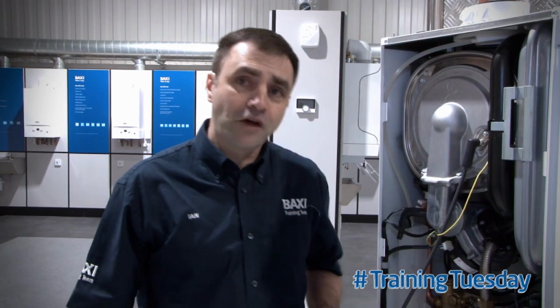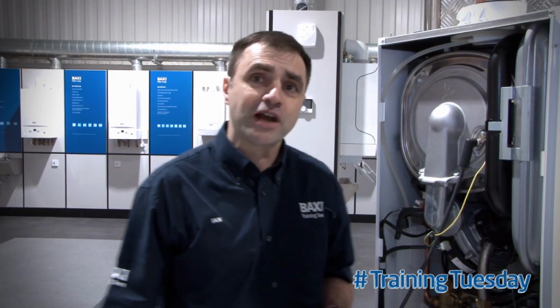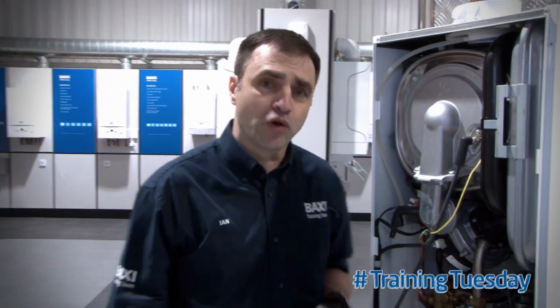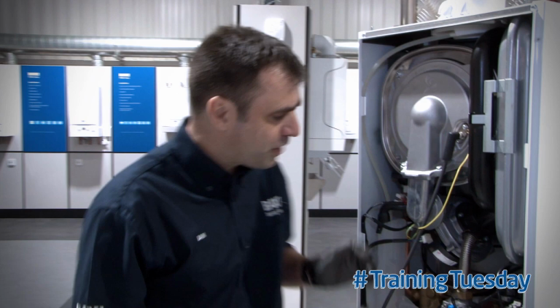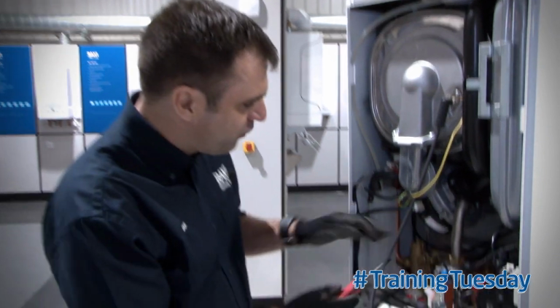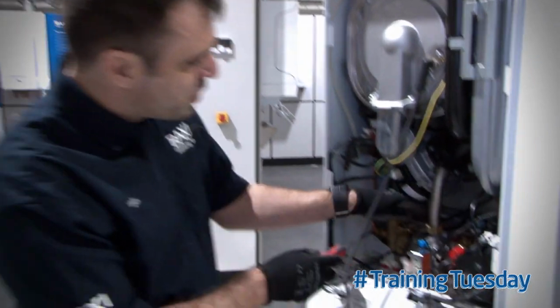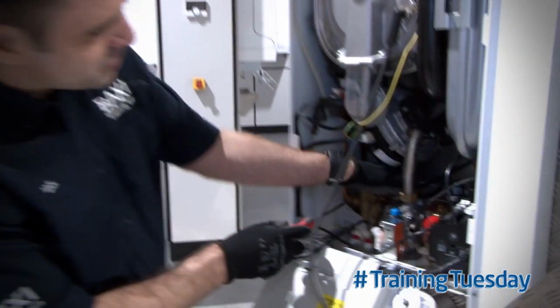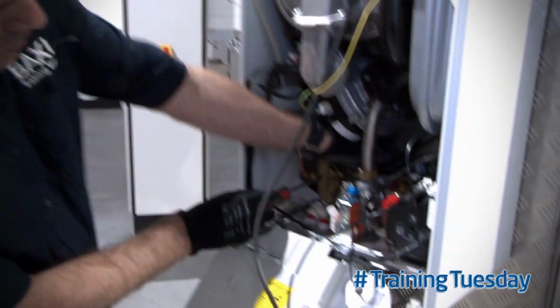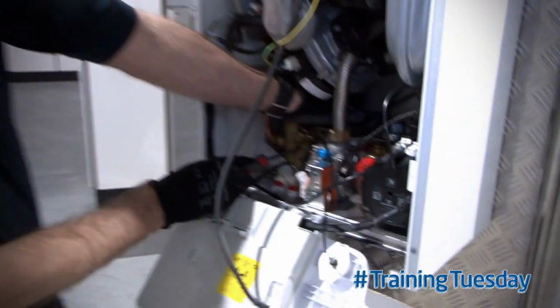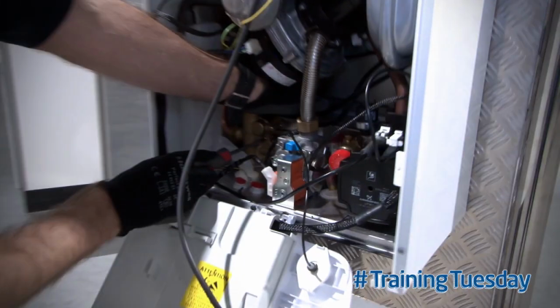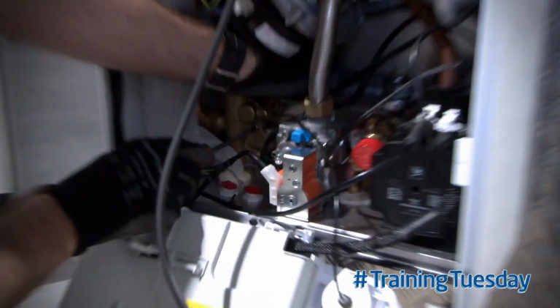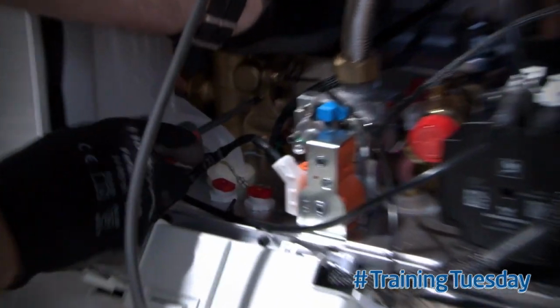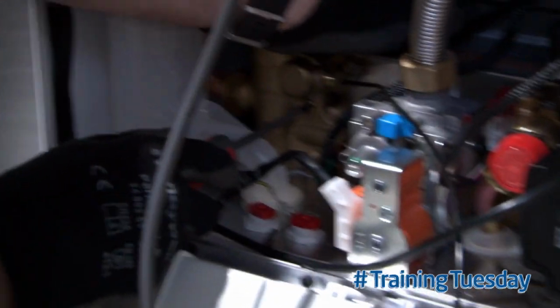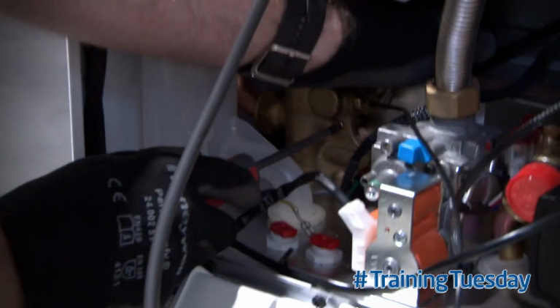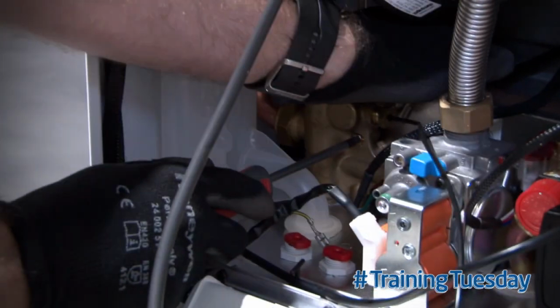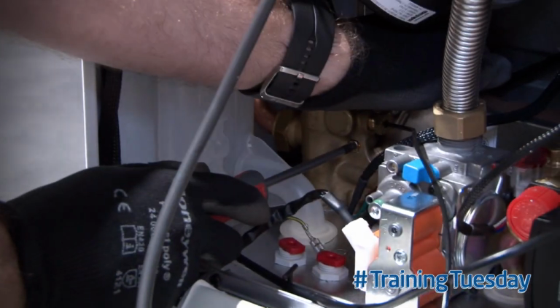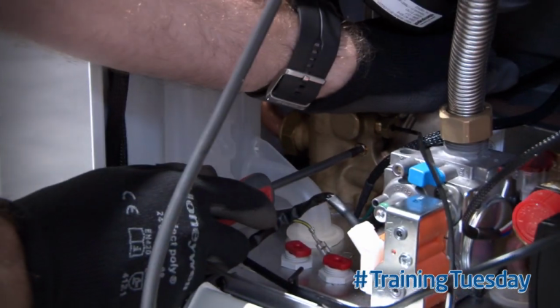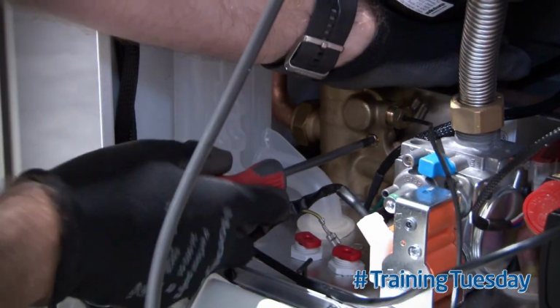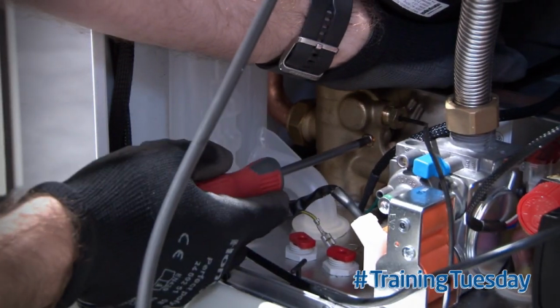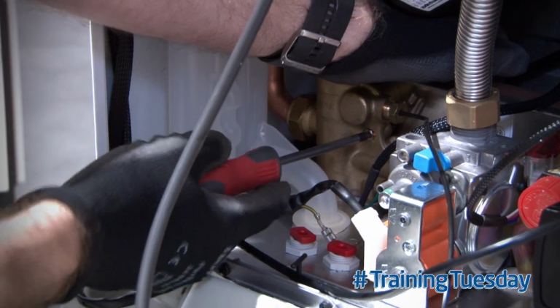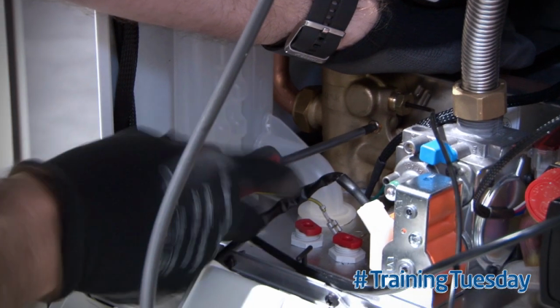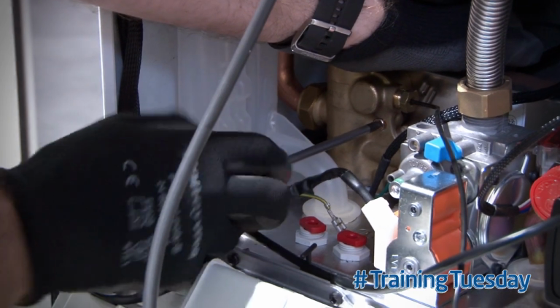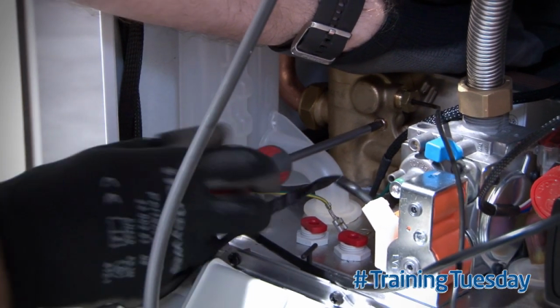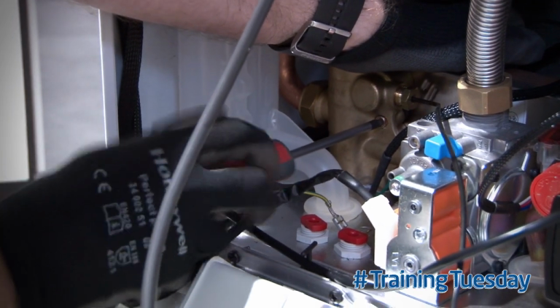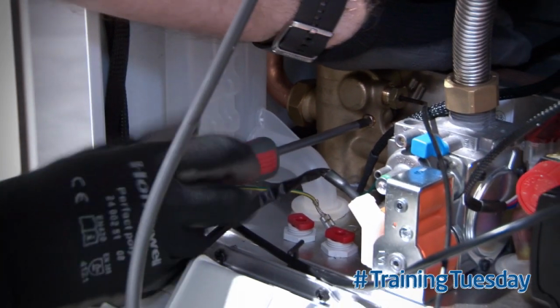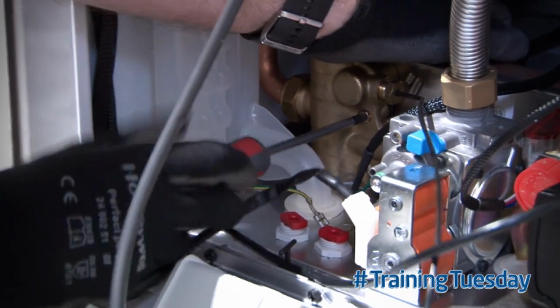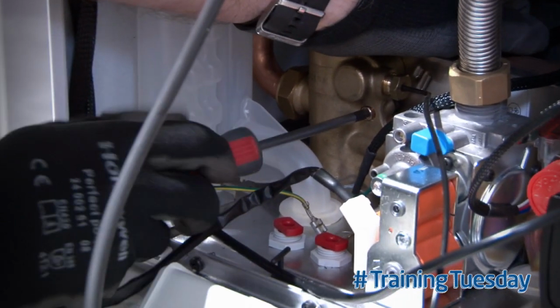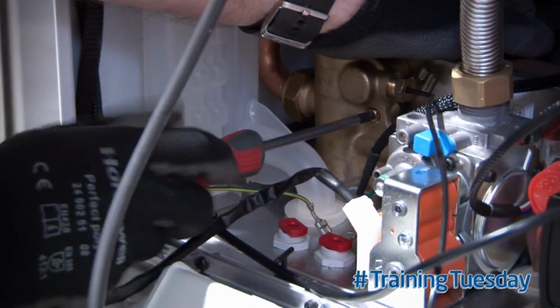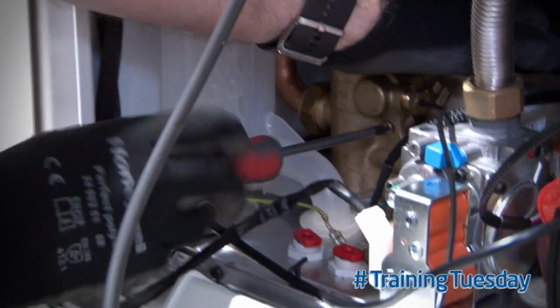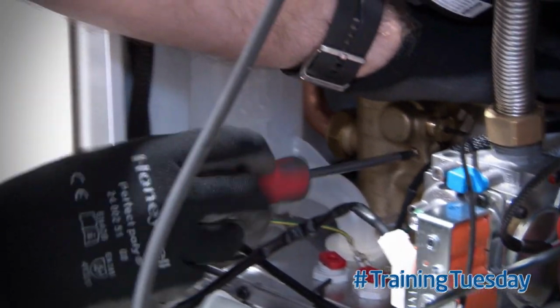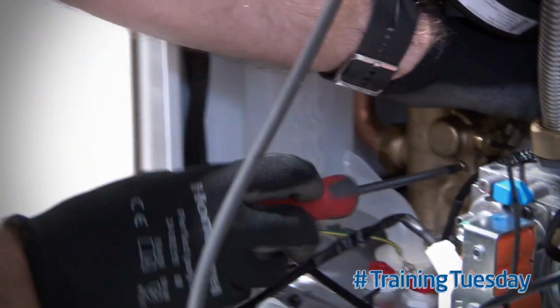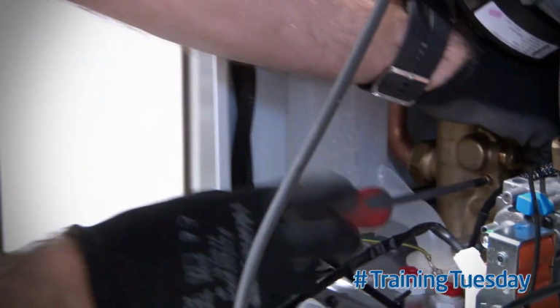After draining the boiler, but before removing the screw, just give the head a little tighten. You'll hear it click — no more than that — and then loosen it off. This will lessen the chance of damaging the screw head on removal.